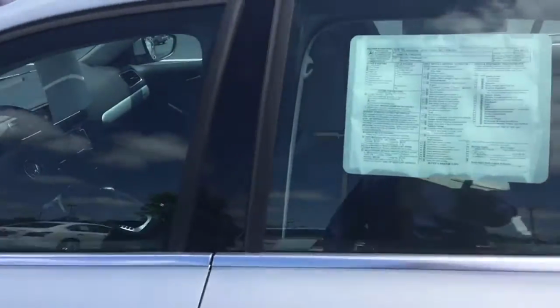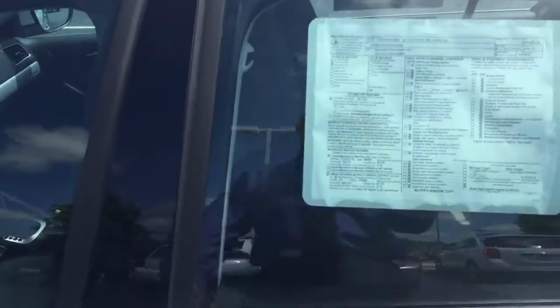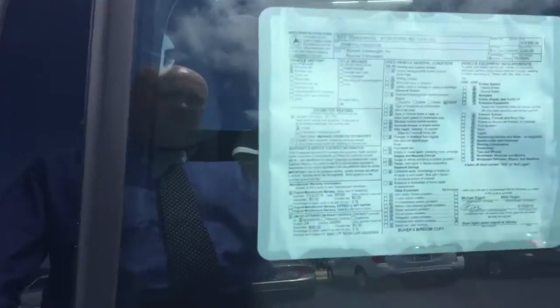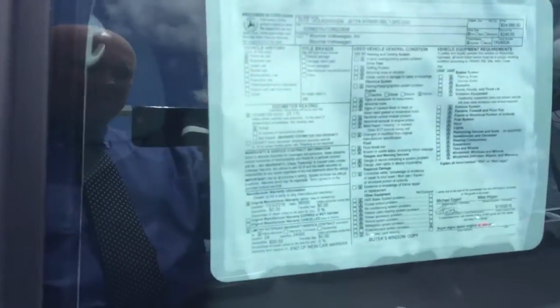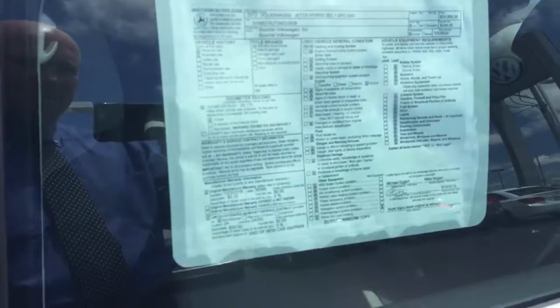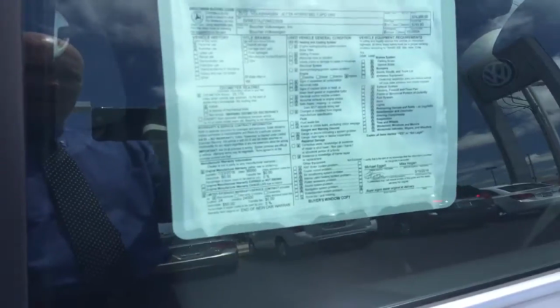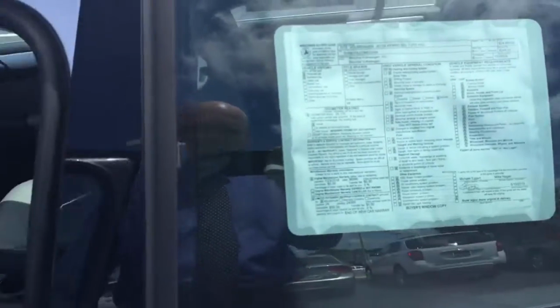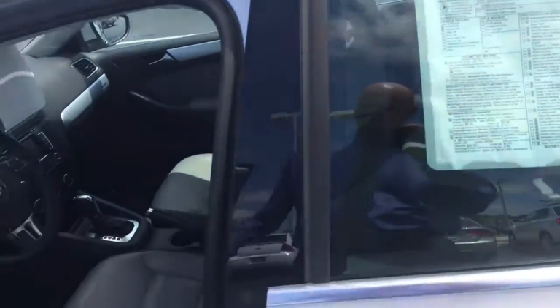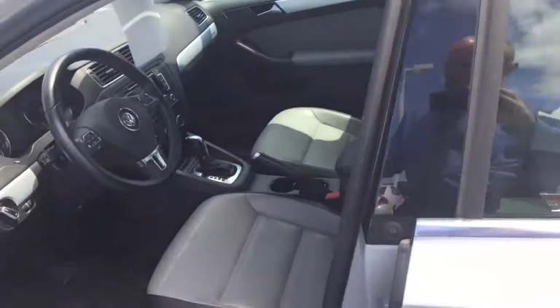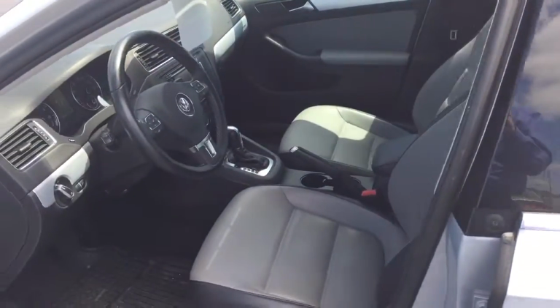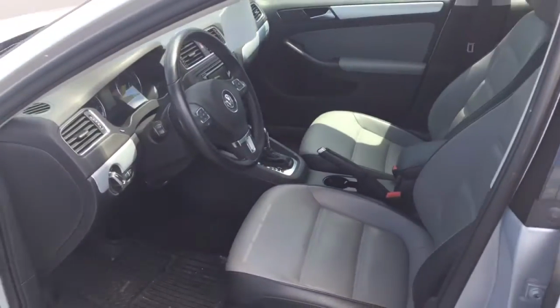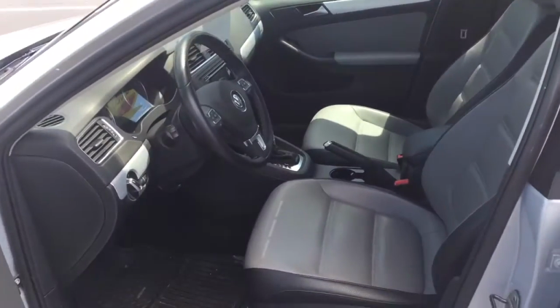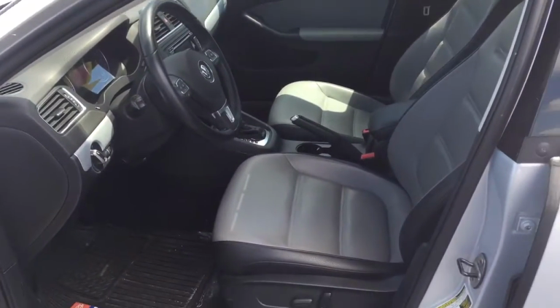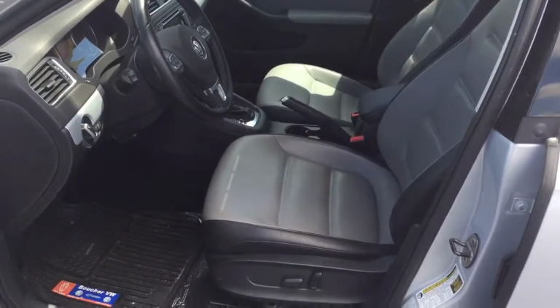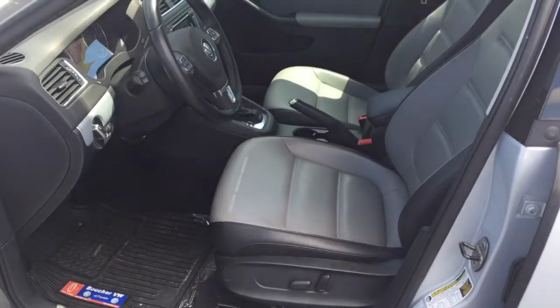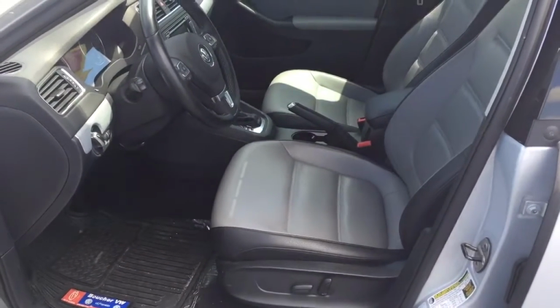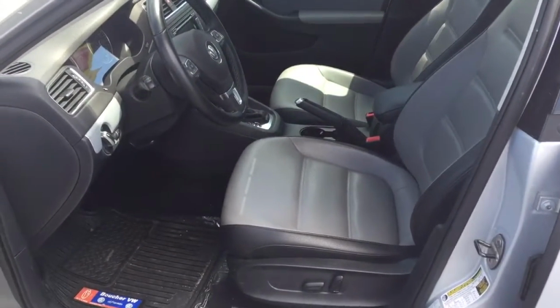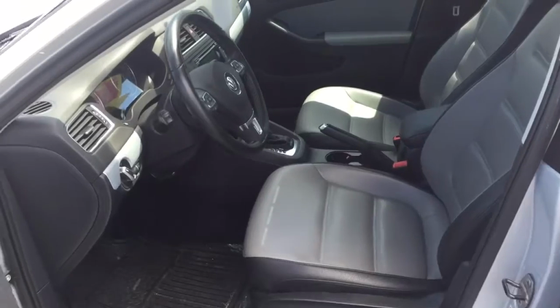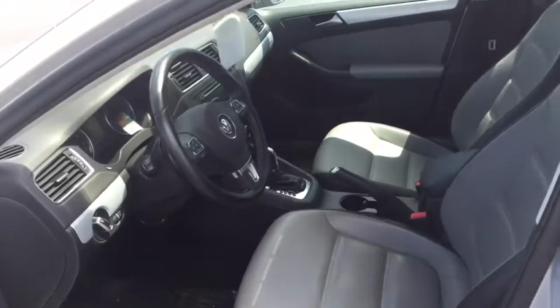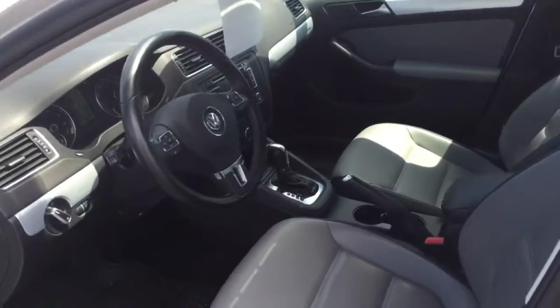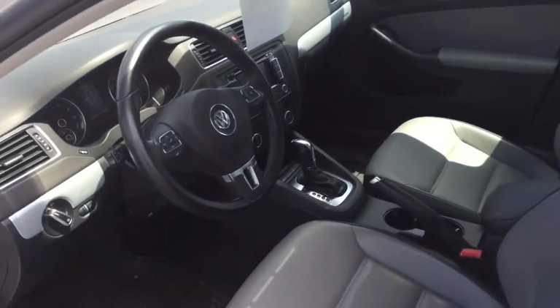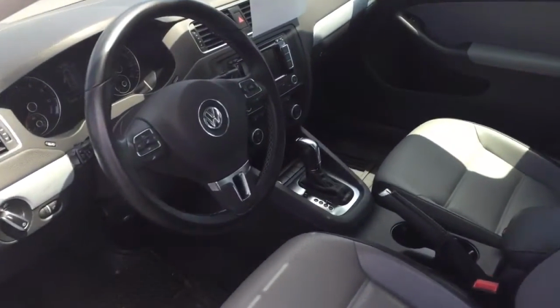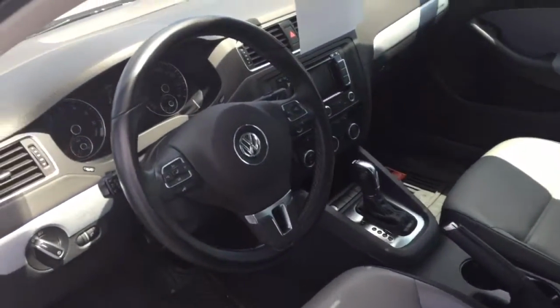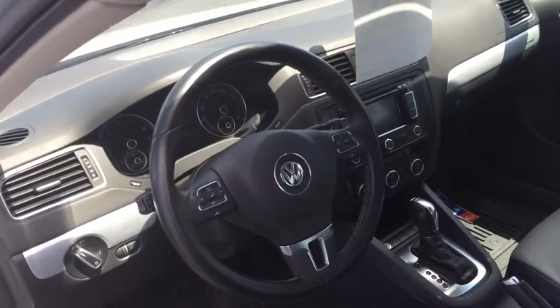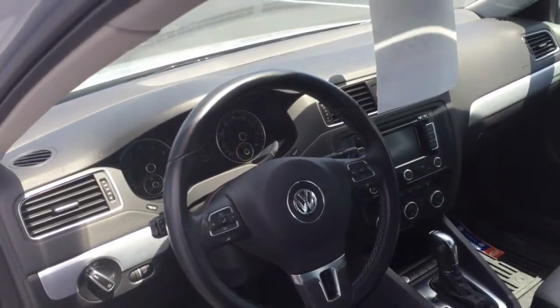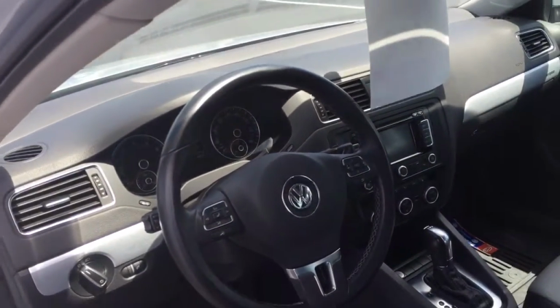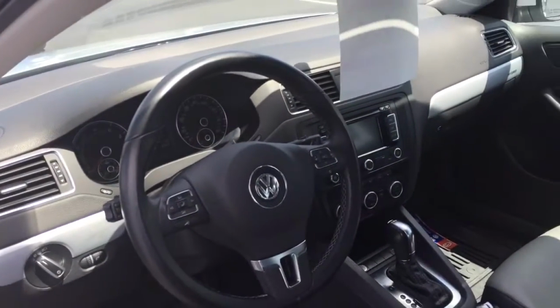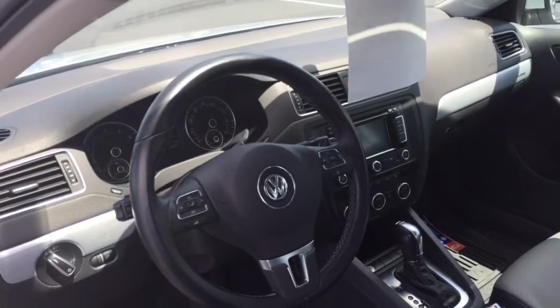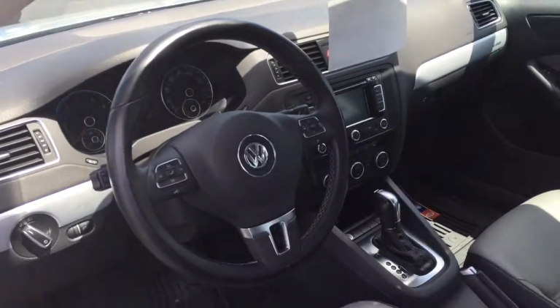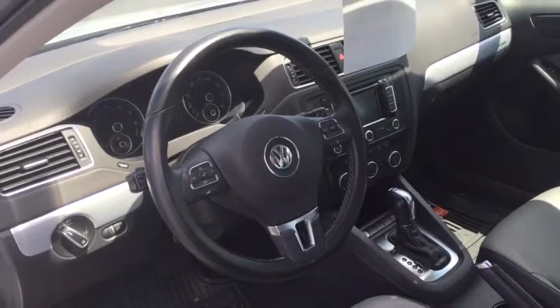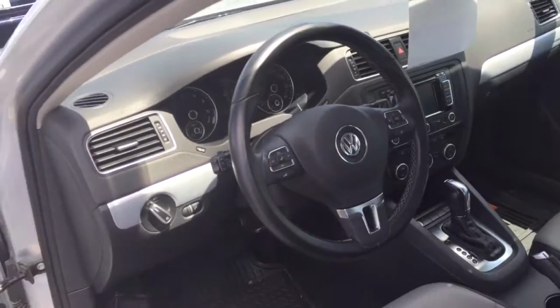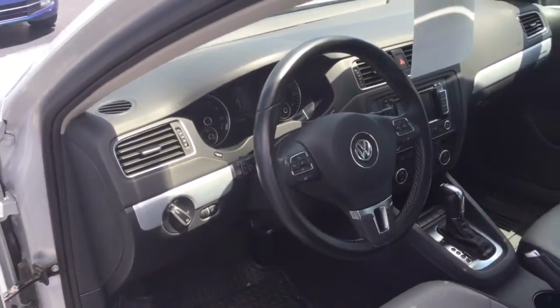It has only 25,000 miles on it. It's an SEL Premium, so that means it has a power seat, factory navigation, push-button start, digital climate controls, and xenon headlights.